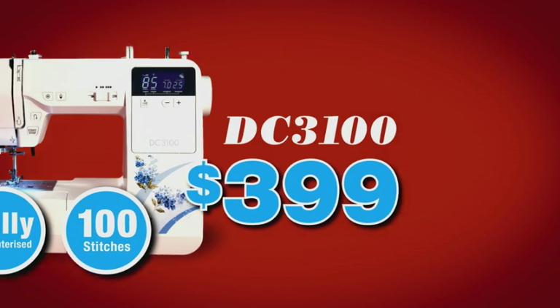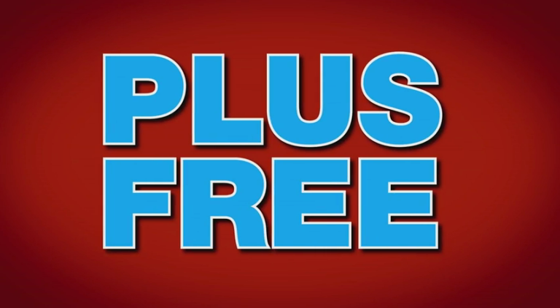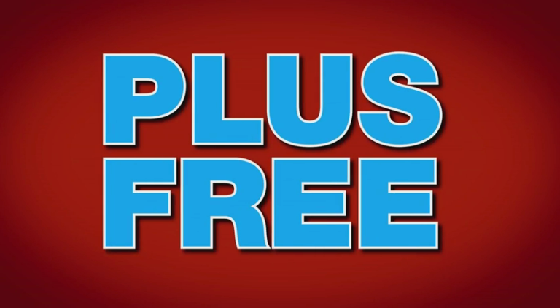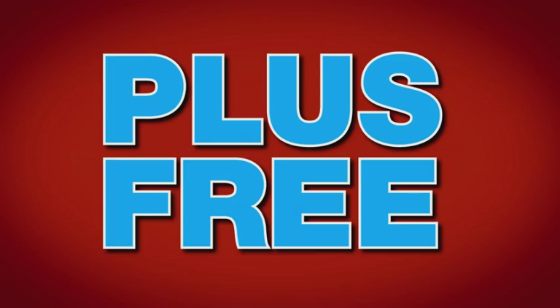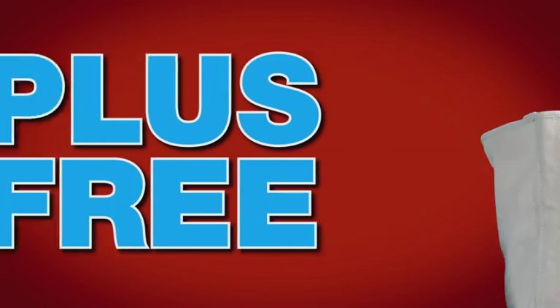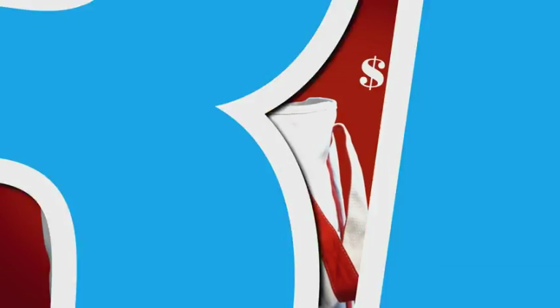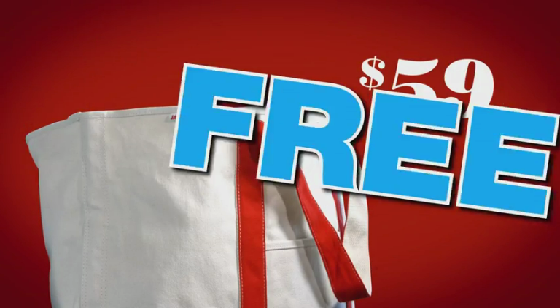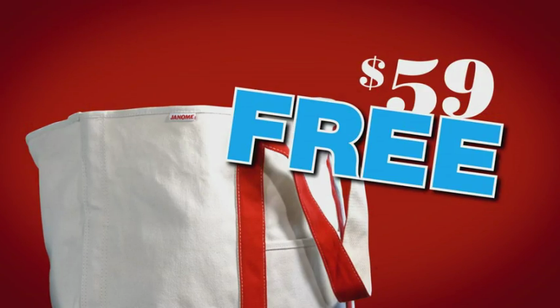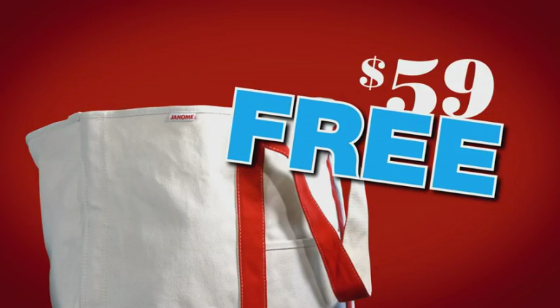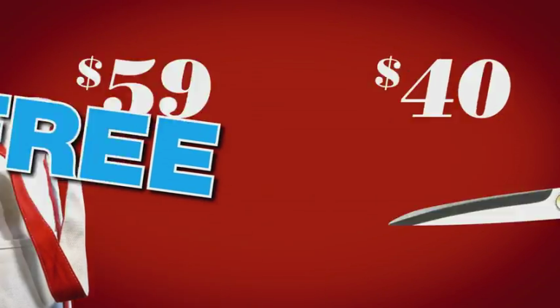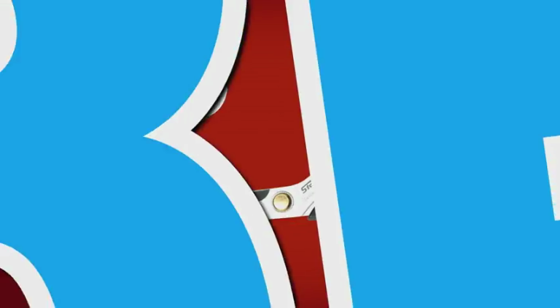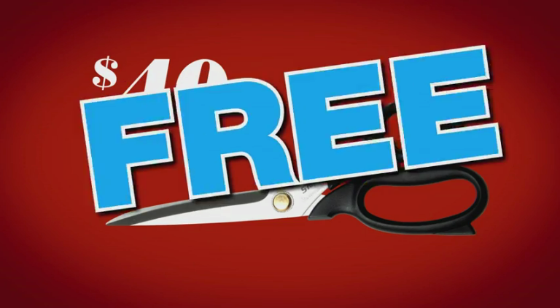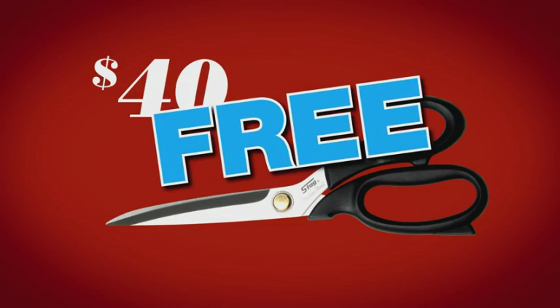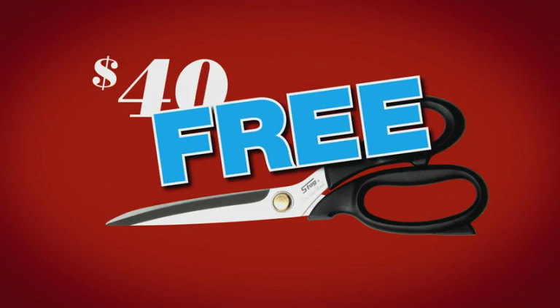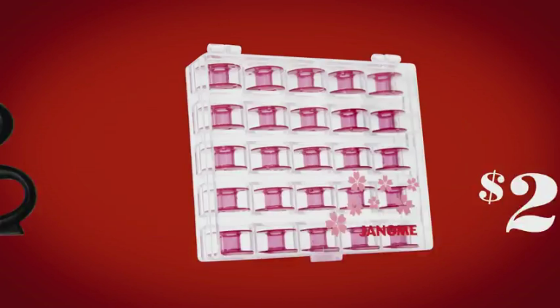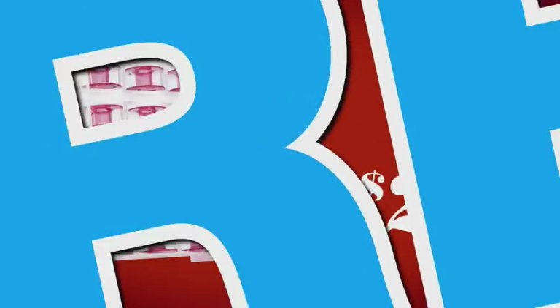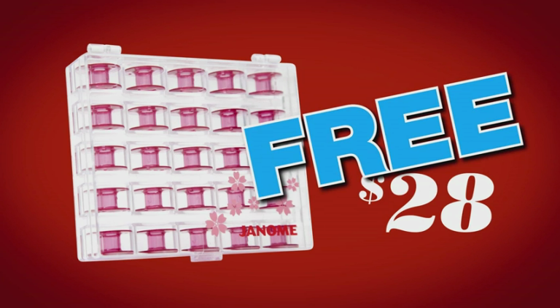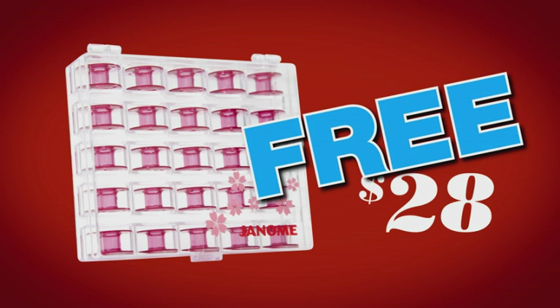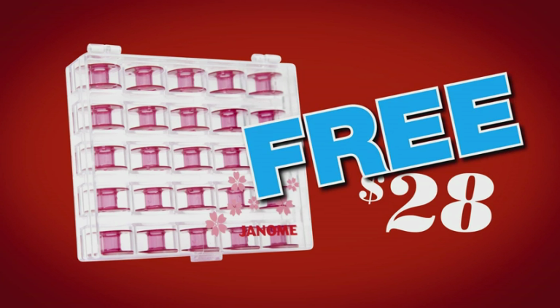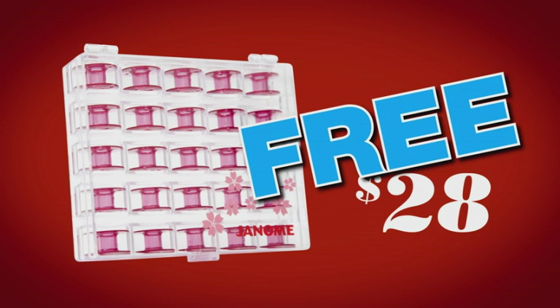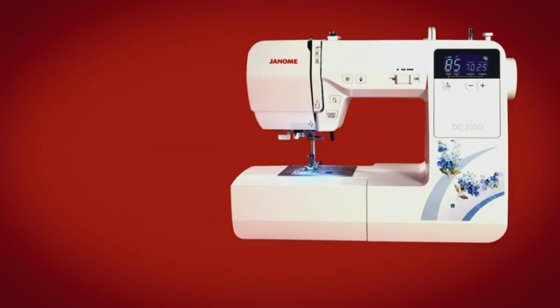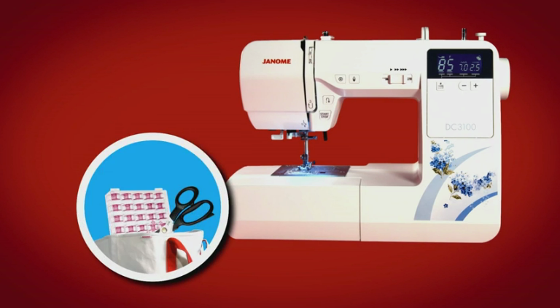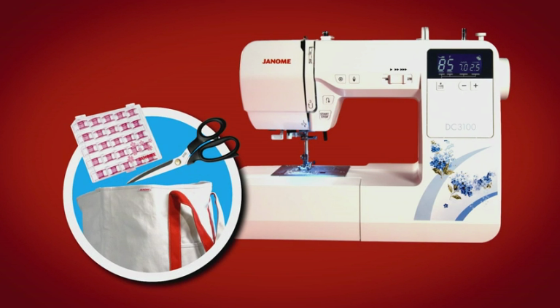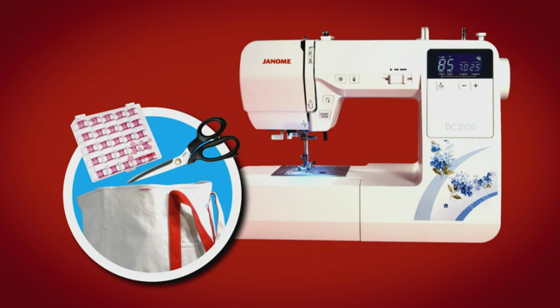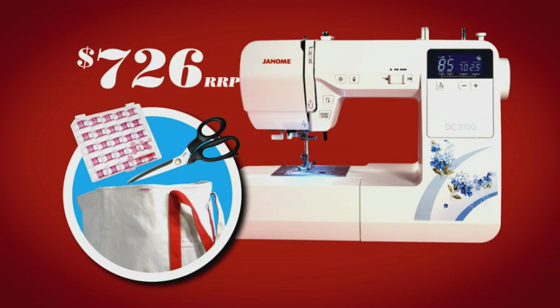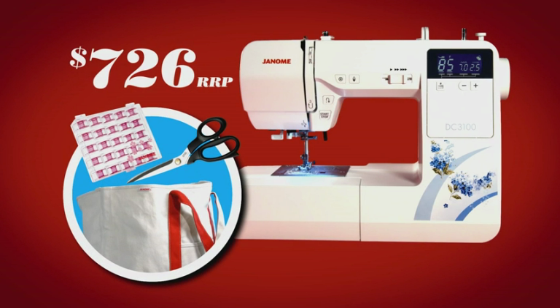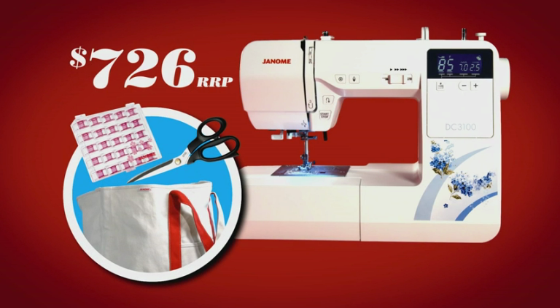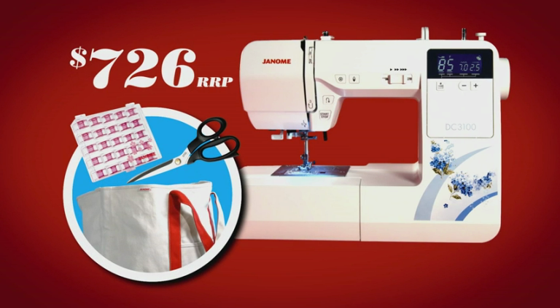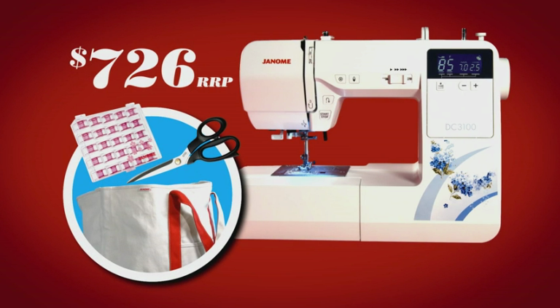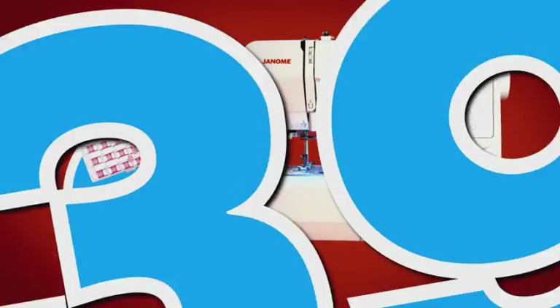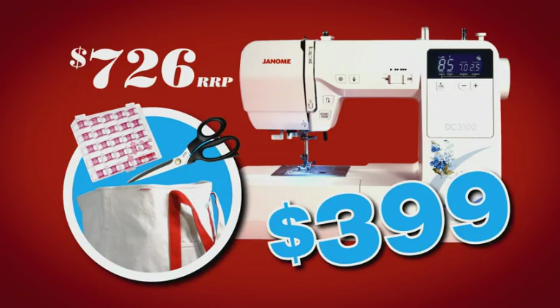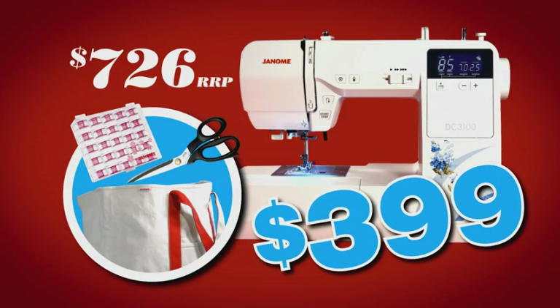Plus you get absolutely free a heavy duty canvas sewing bag, razor sharp dressmaking shears, and limited edition designer bobbins. That's a total value of $726 recommended retail price, all for just $399.